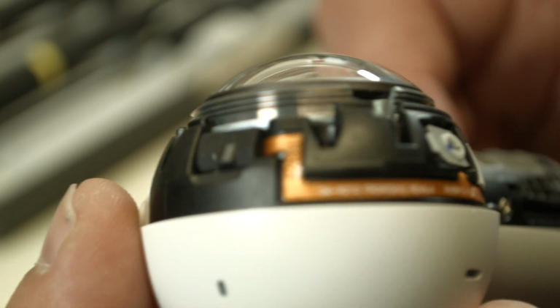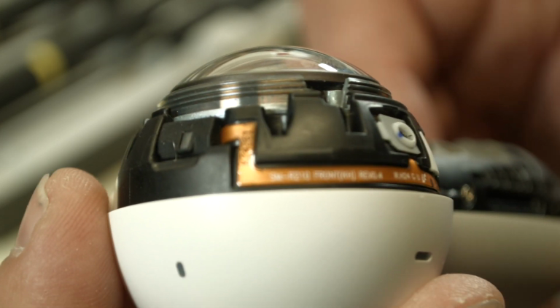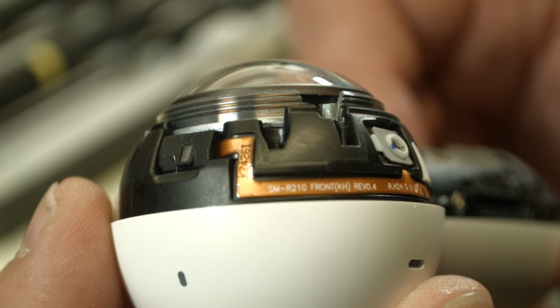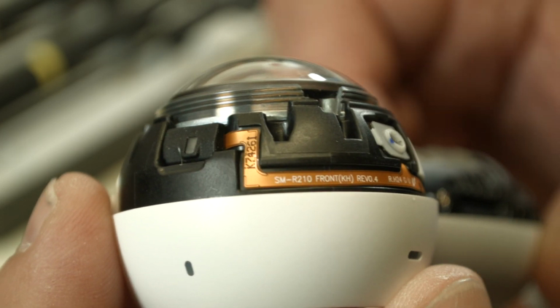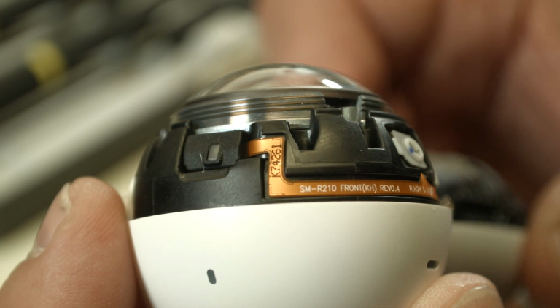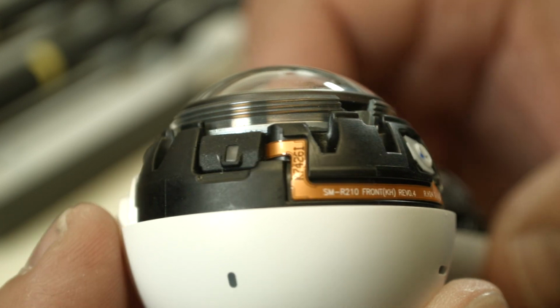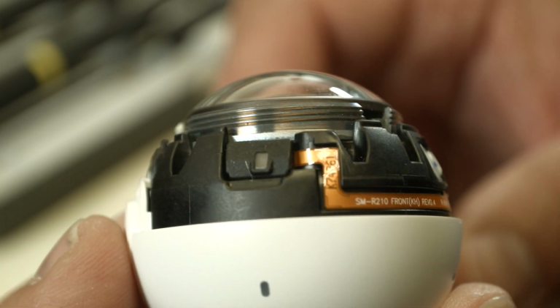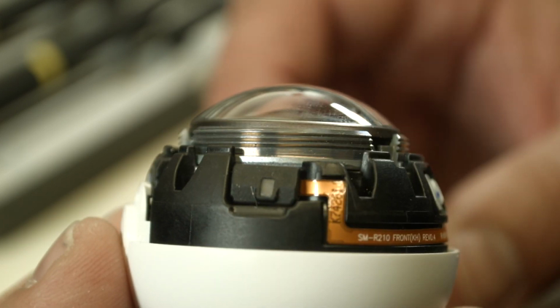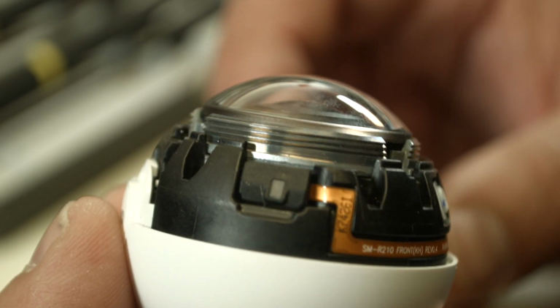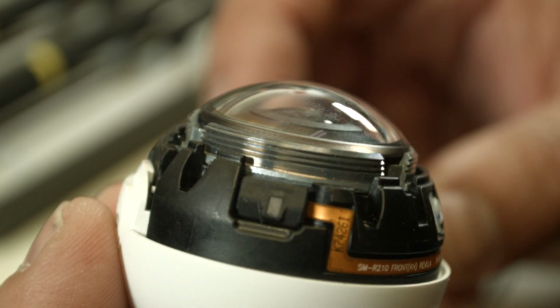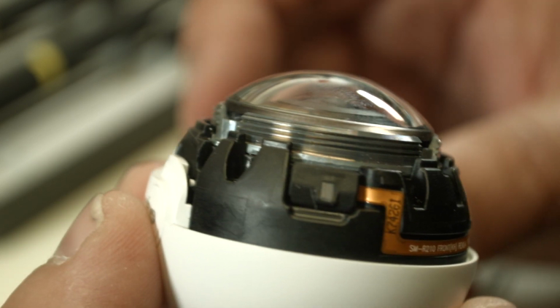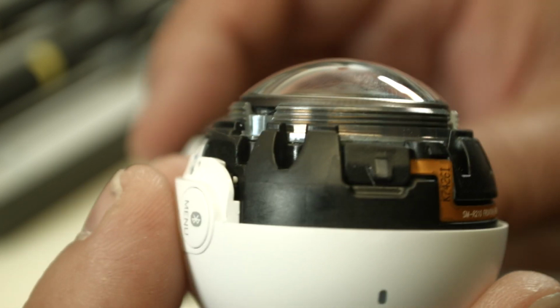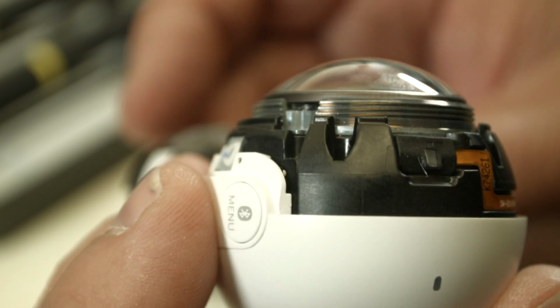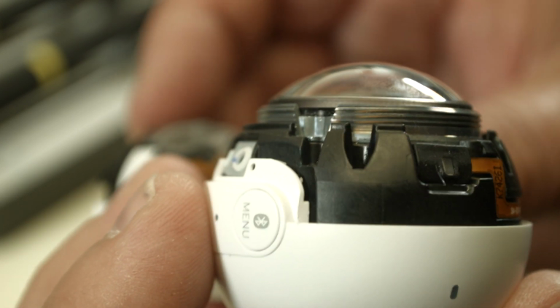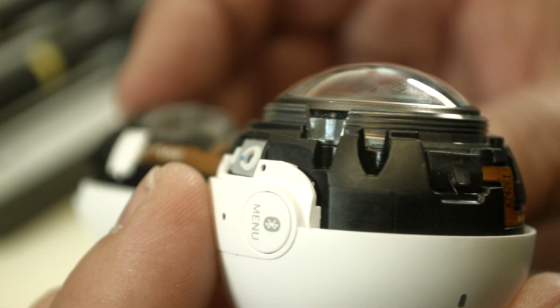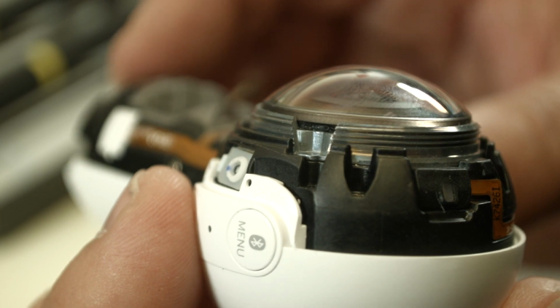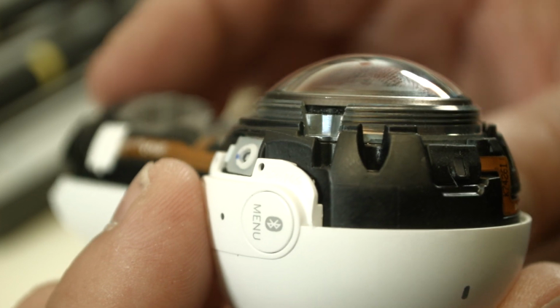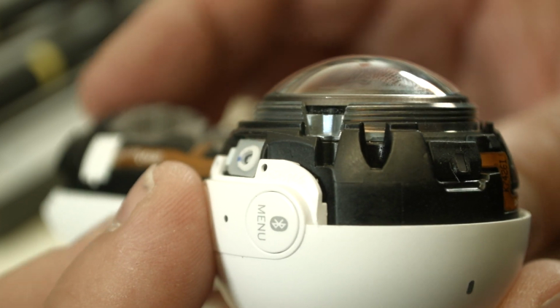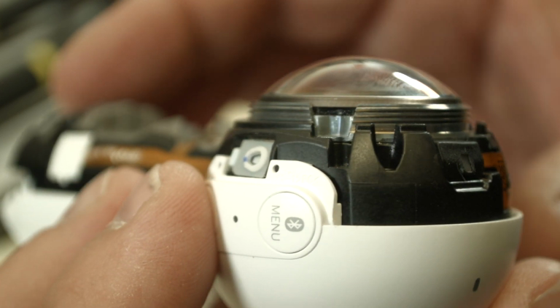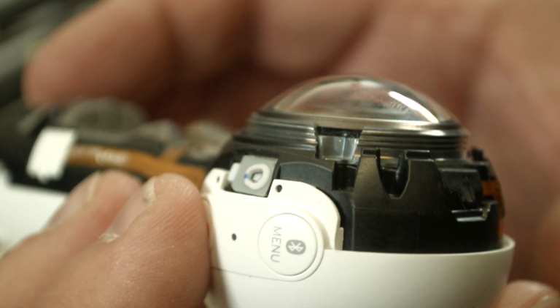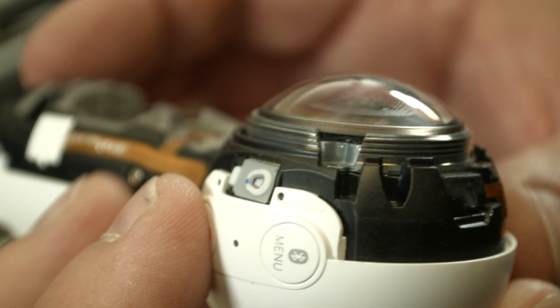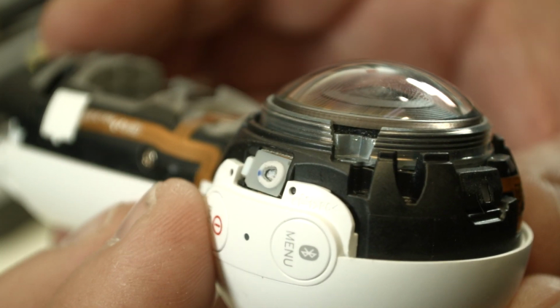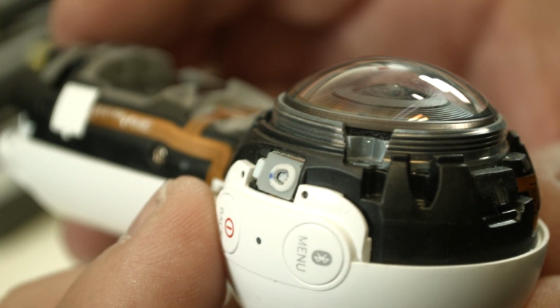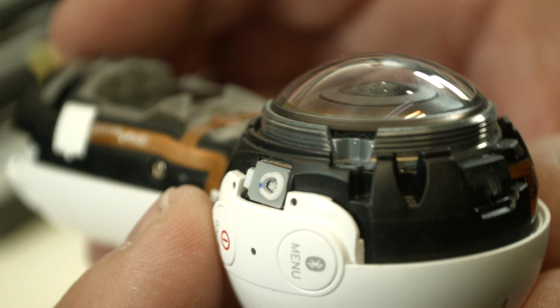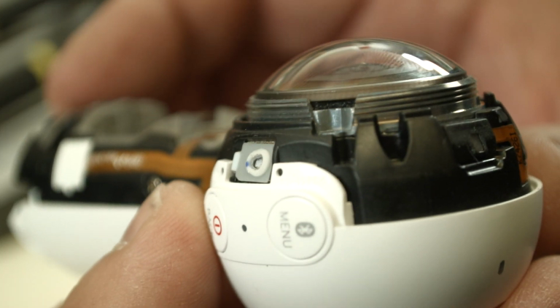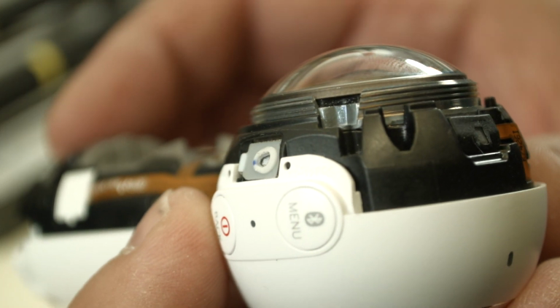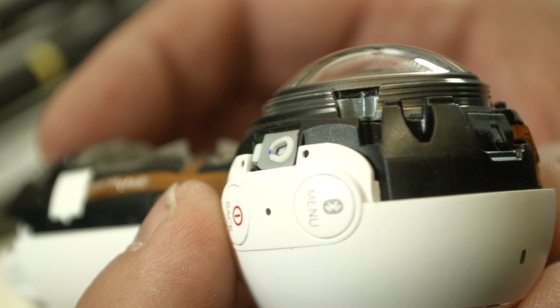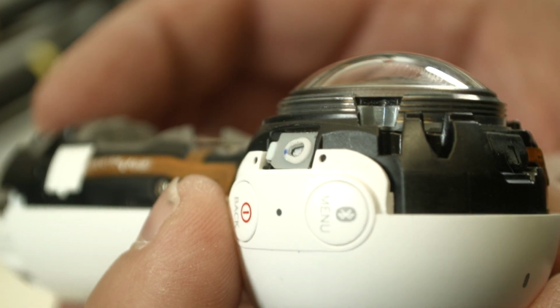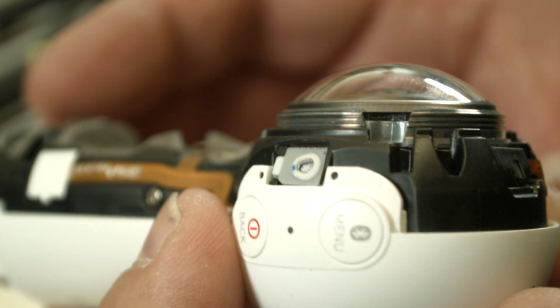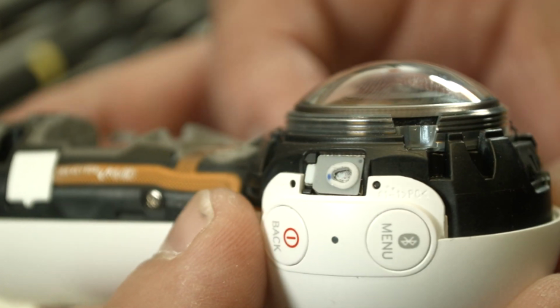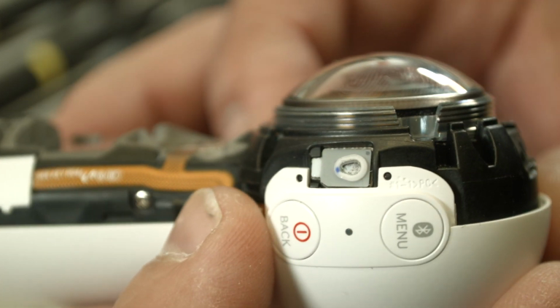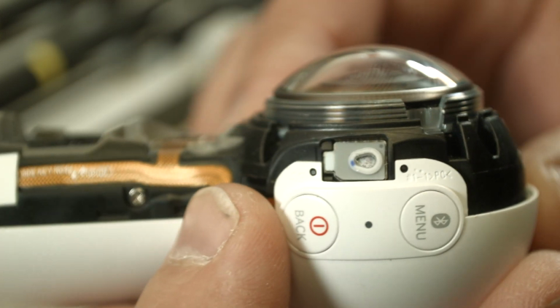I don't know if the old Gear 360 and this one have the same lens — I've never seen how the previous Gear 360 looks inside. So if it is the same size lens, then you're probably able to replace it.